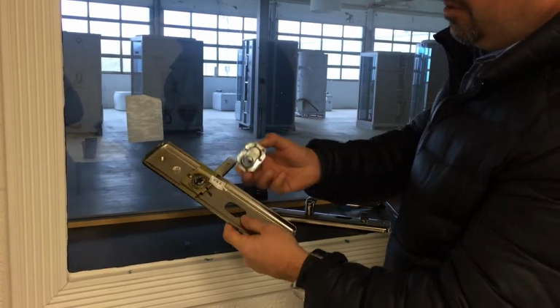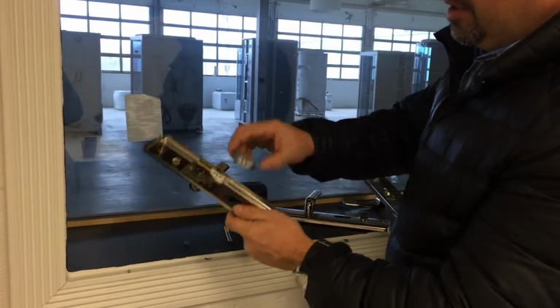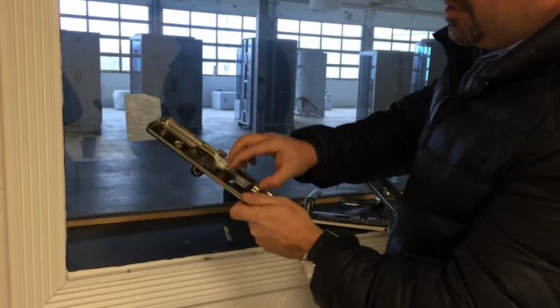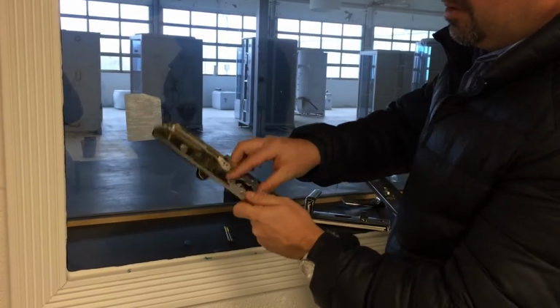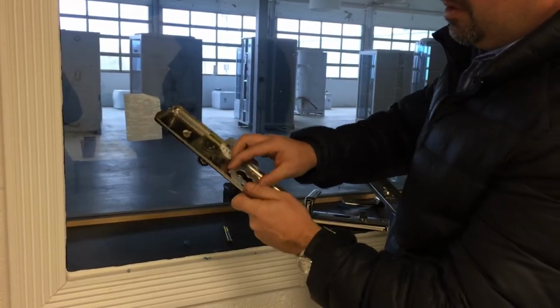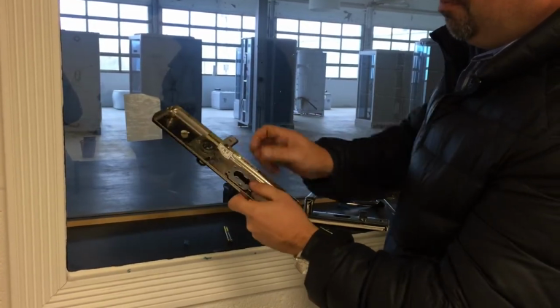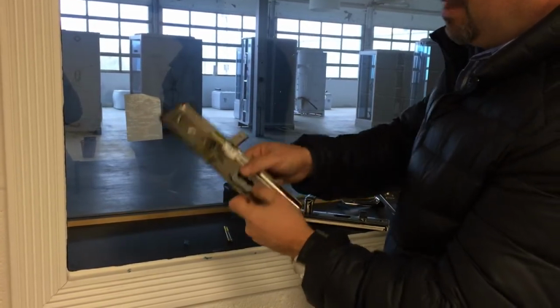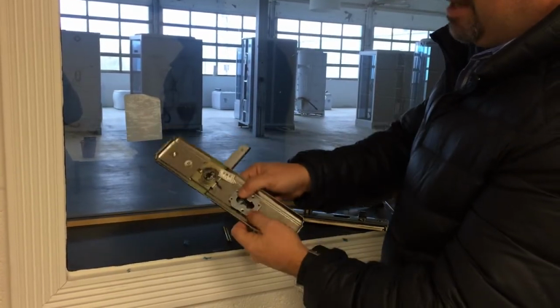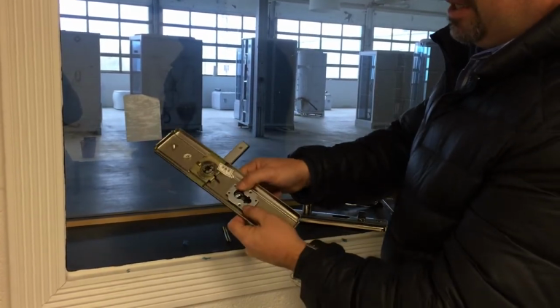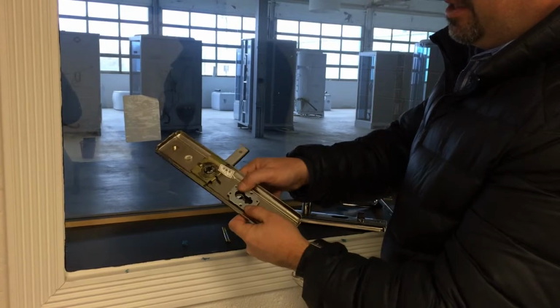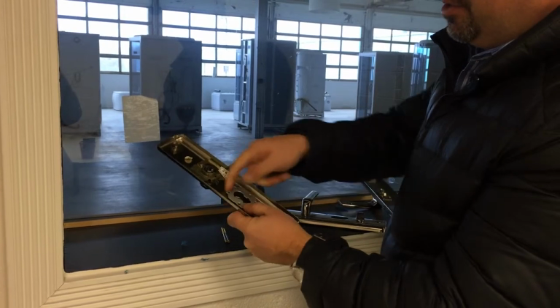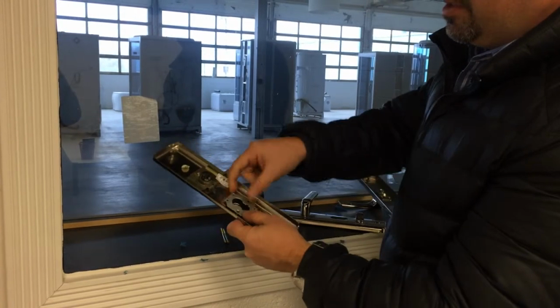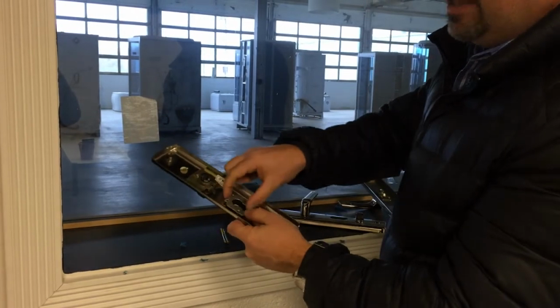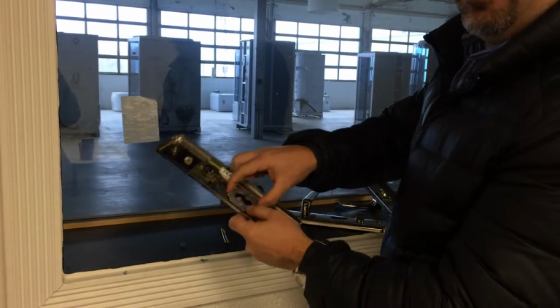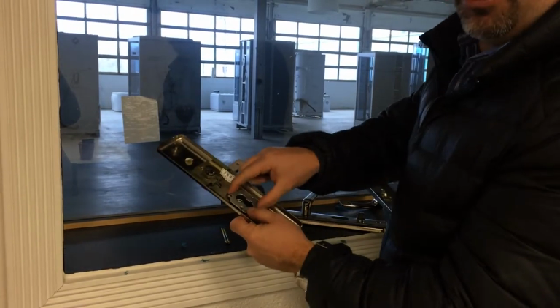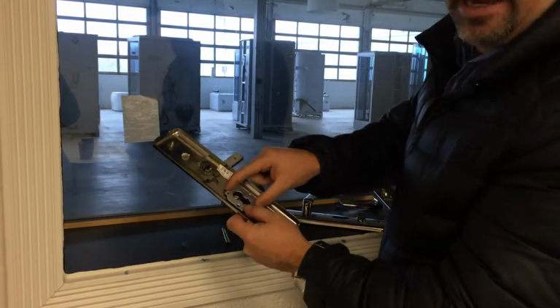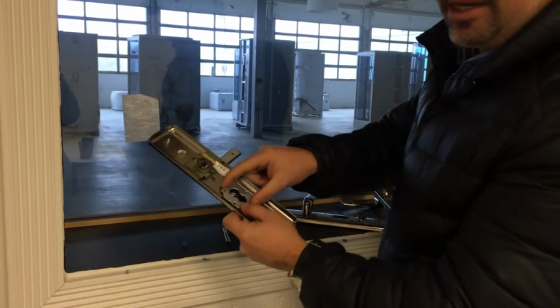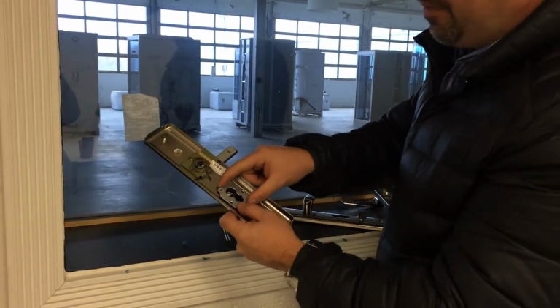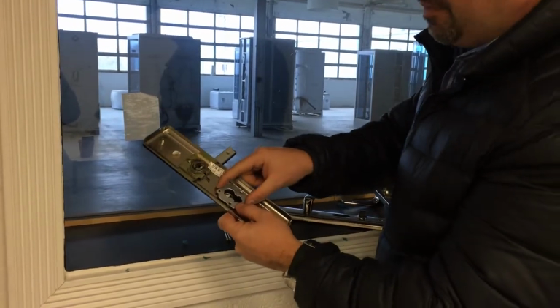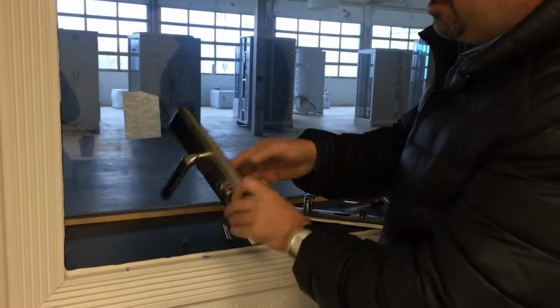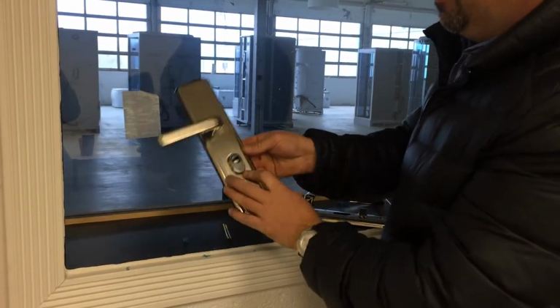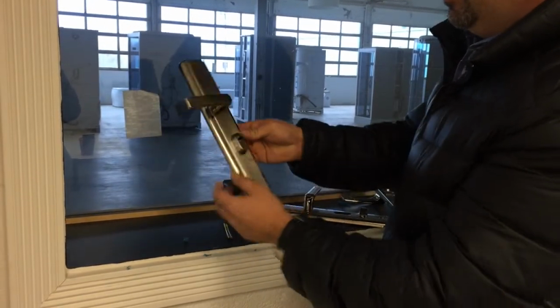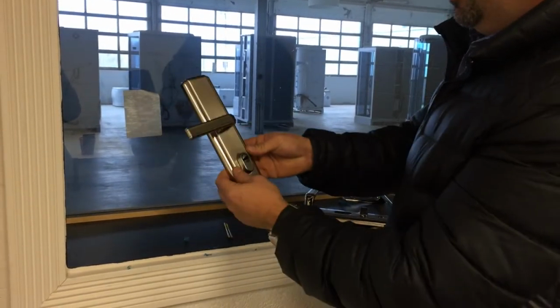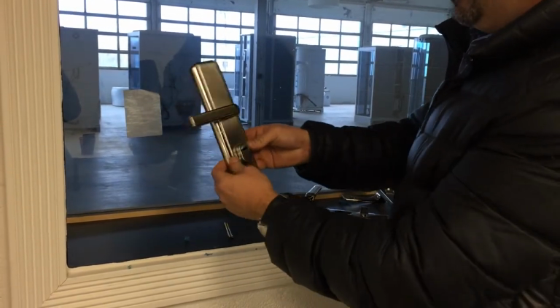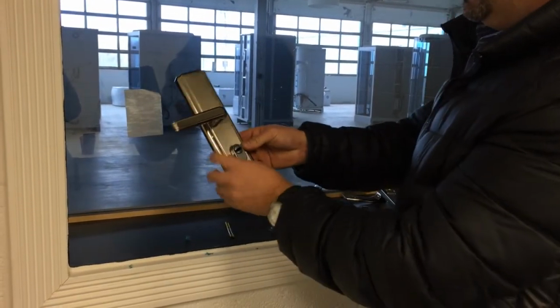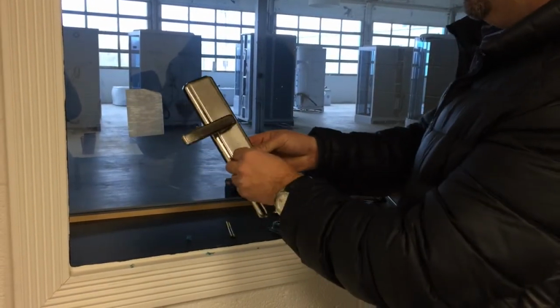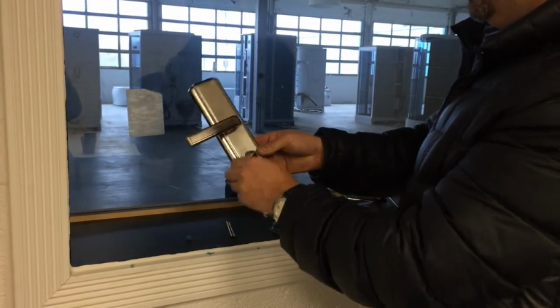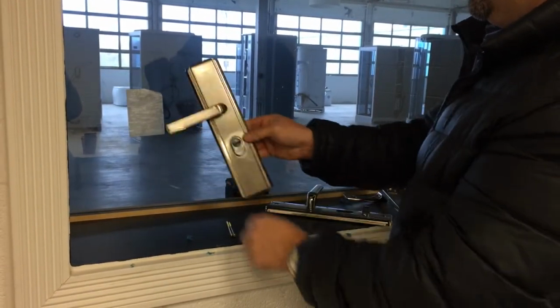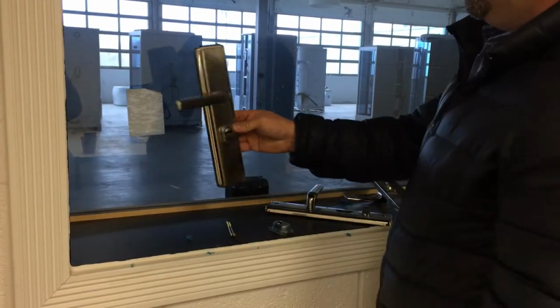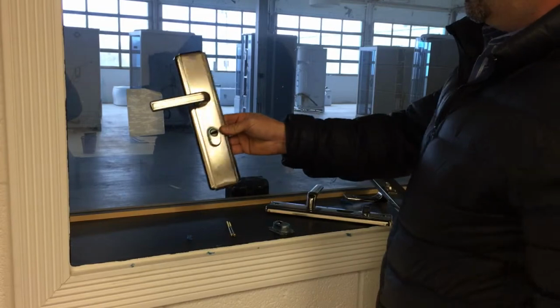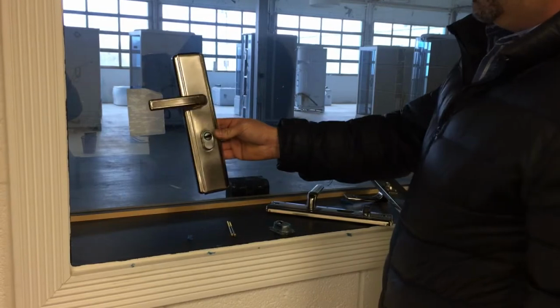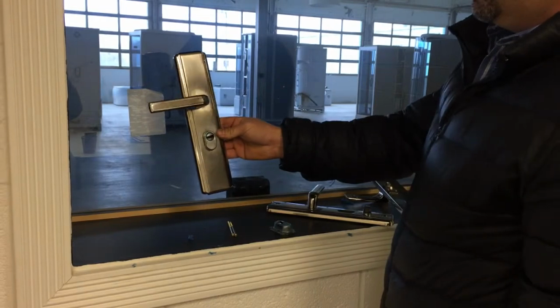So you just pop that right in there, use a sealant which will lock it in forever. And then you have a nice finish that fills the hole right there.